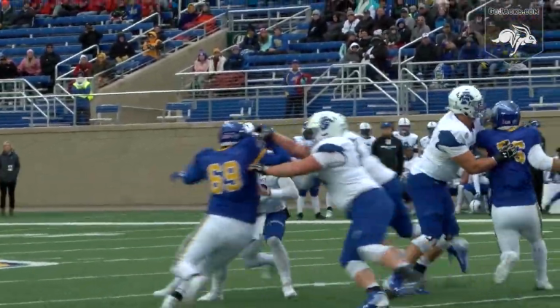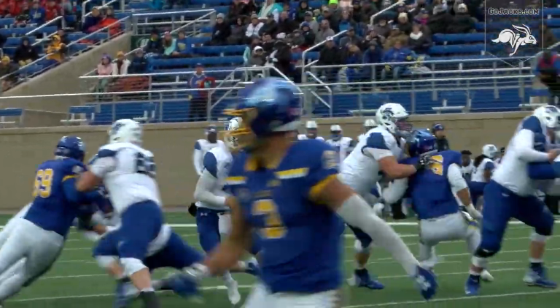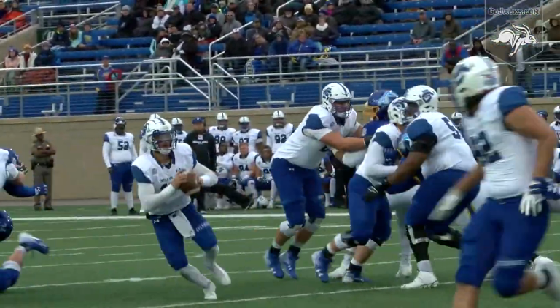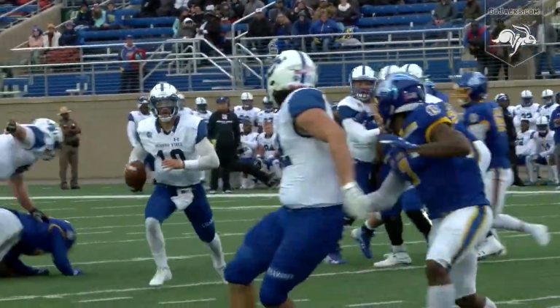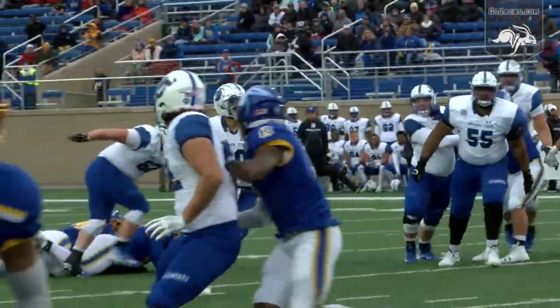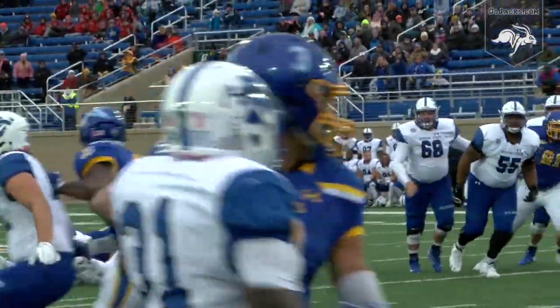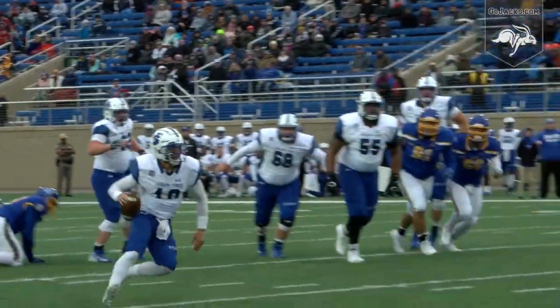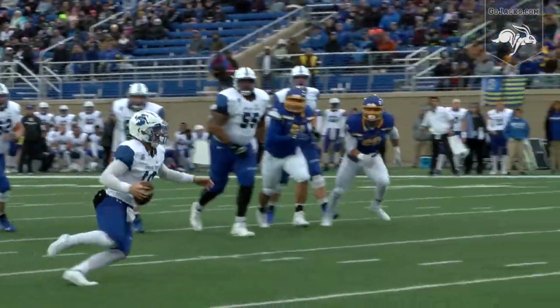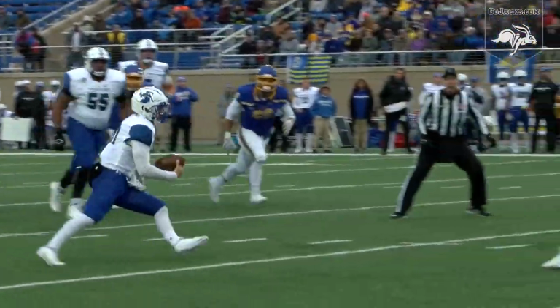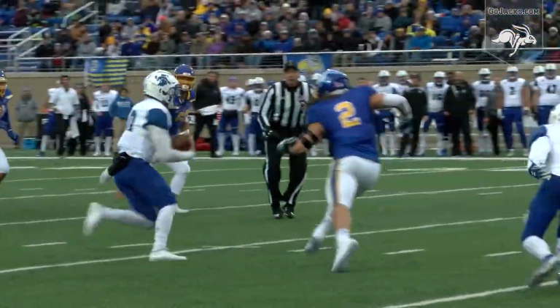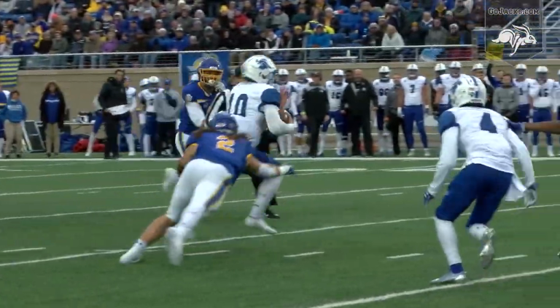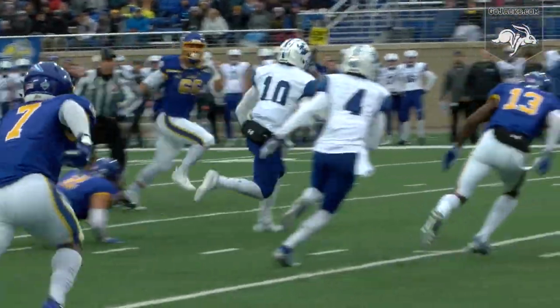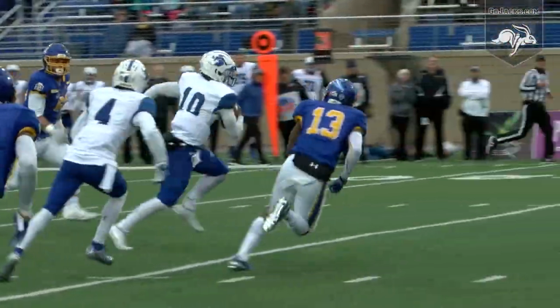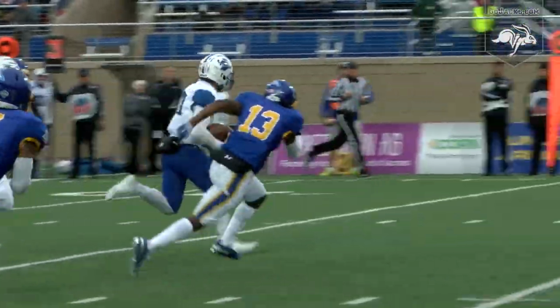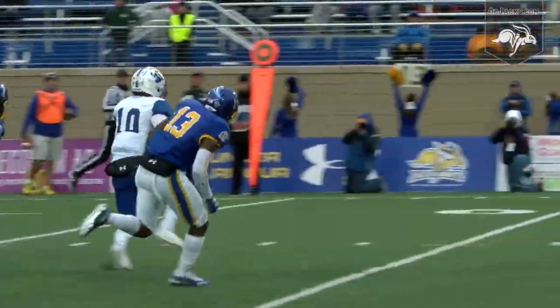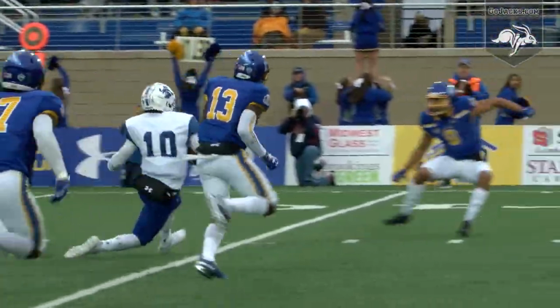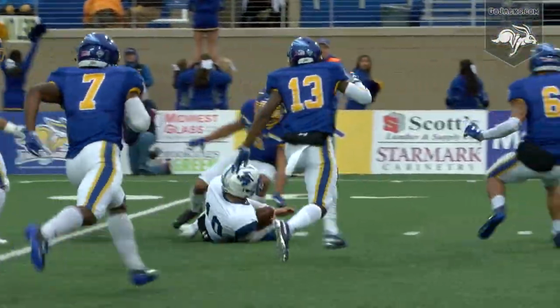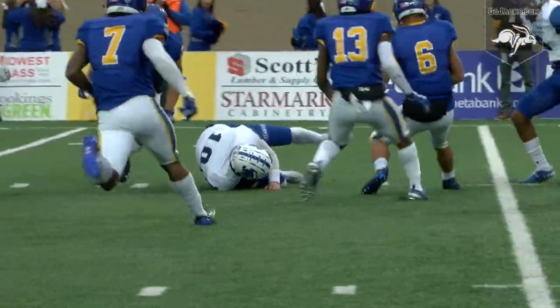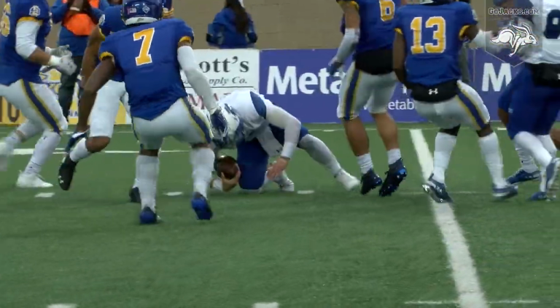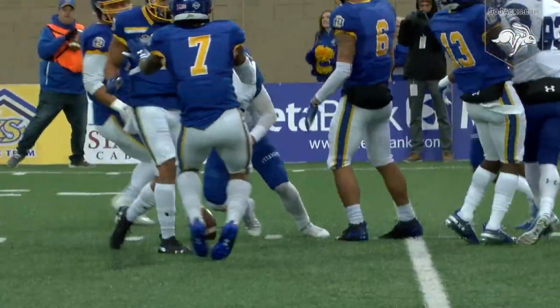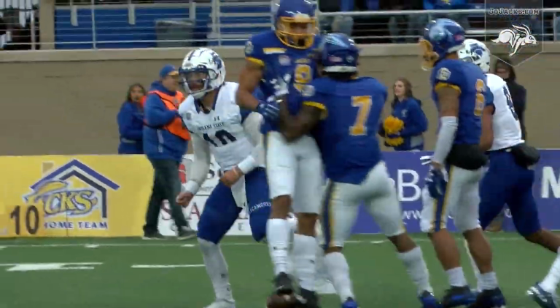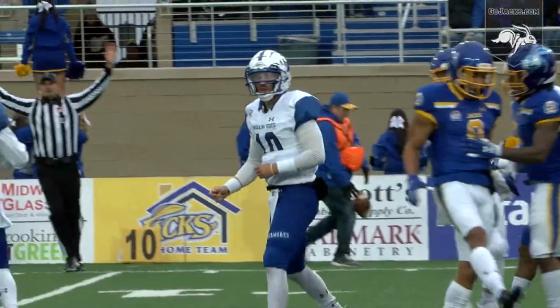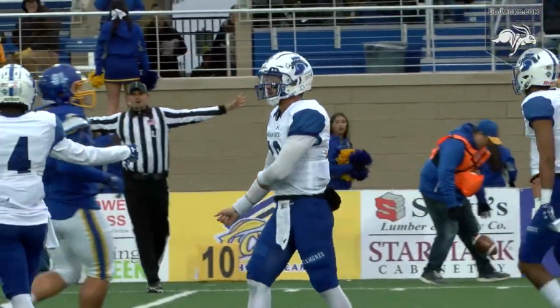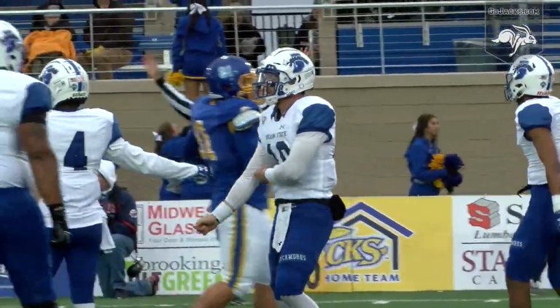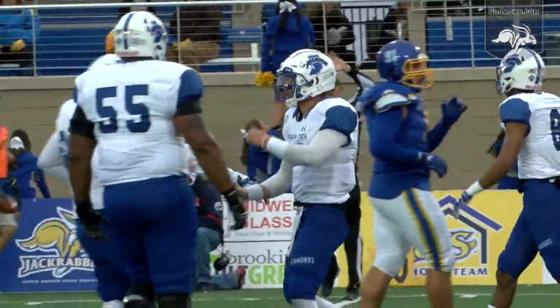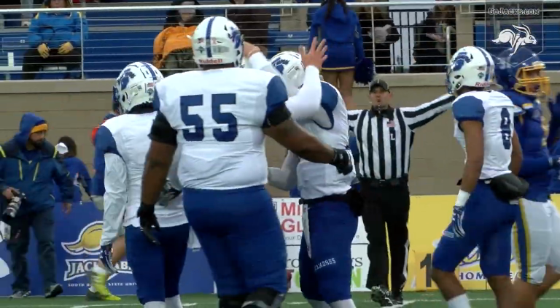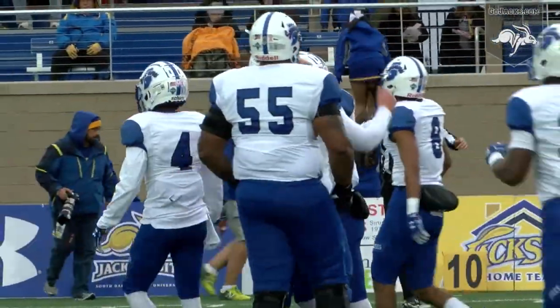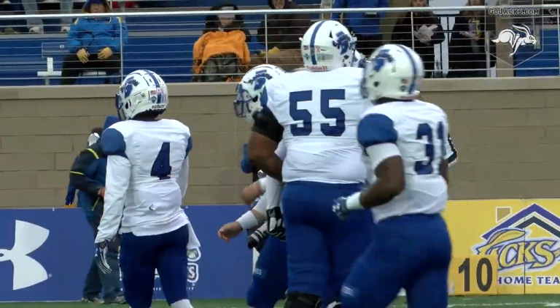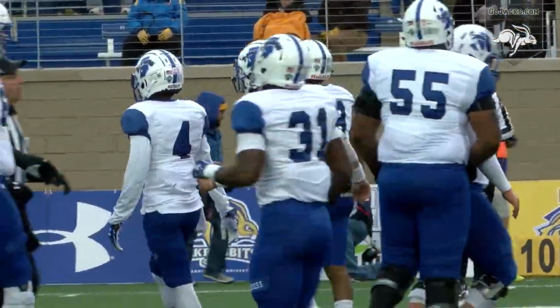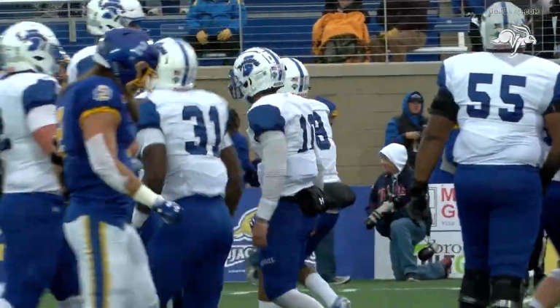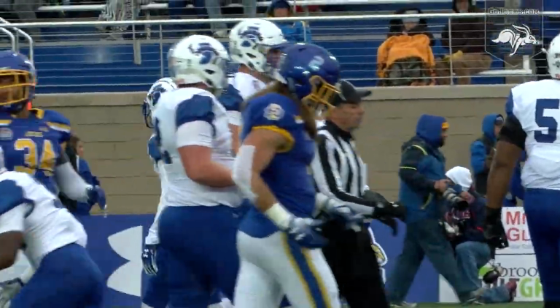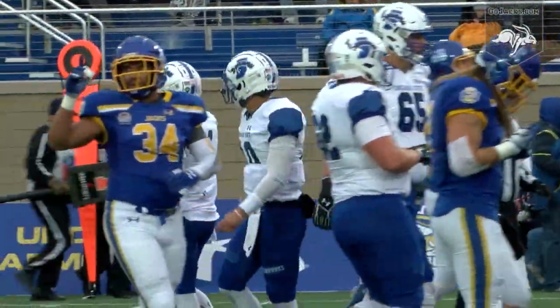Jacks rush four. Boyle steps up, feels the rush, he'll run inside the 20, cut left up the middle at the 15, angling left at the 10, and he'll slide for a first down near the SDSU nine-yard line.